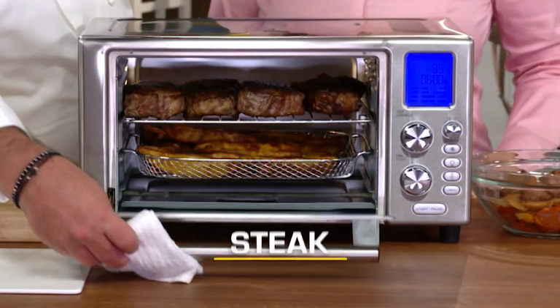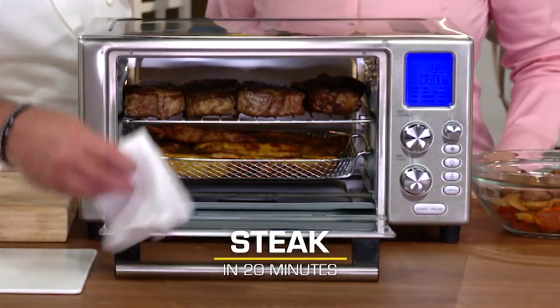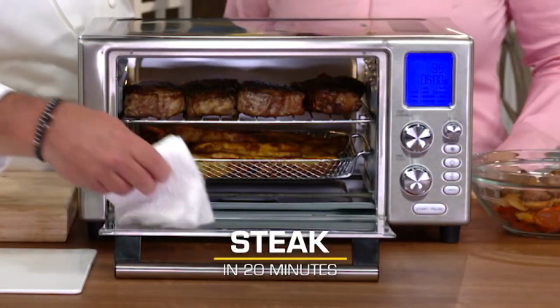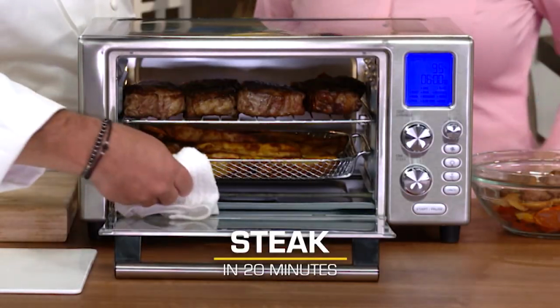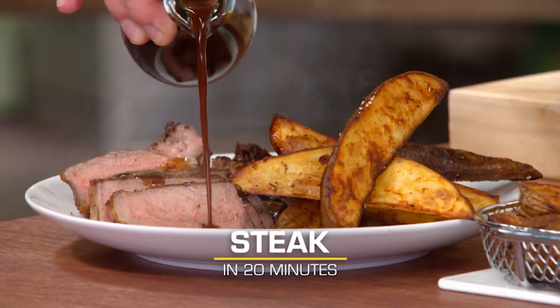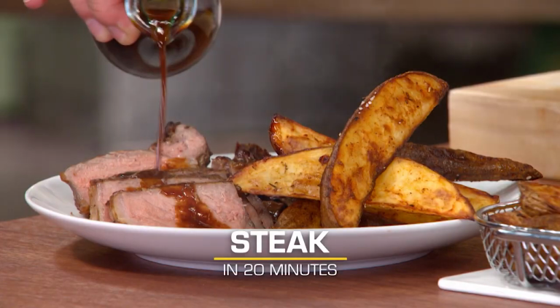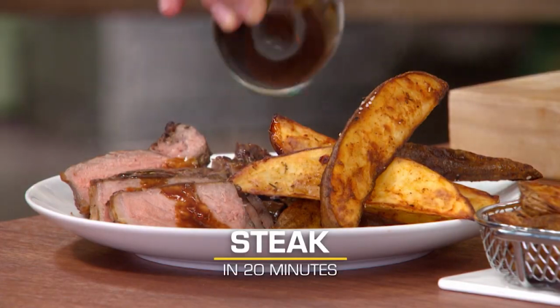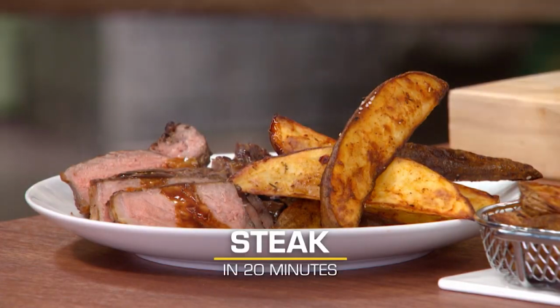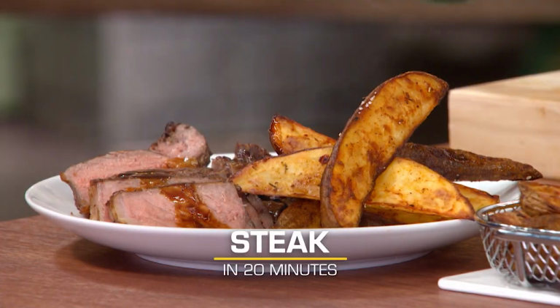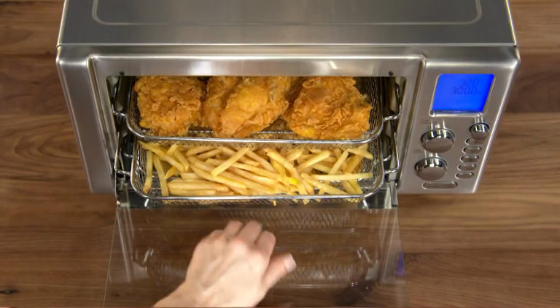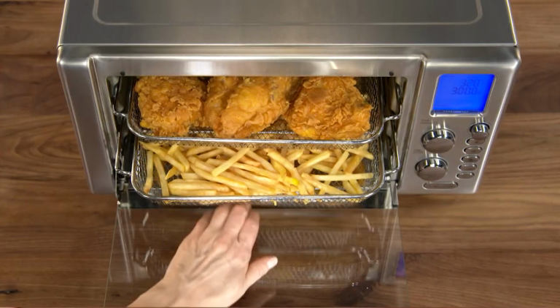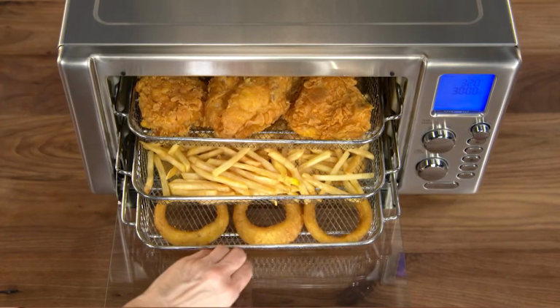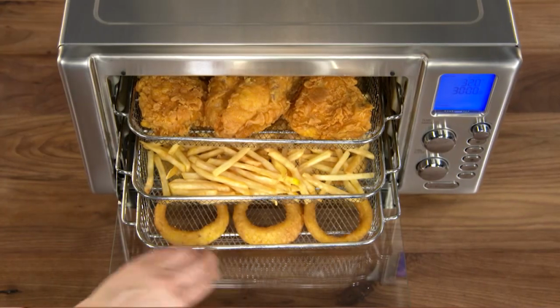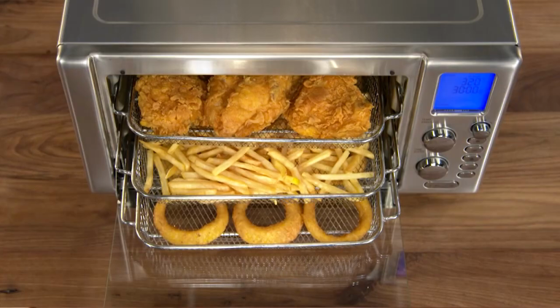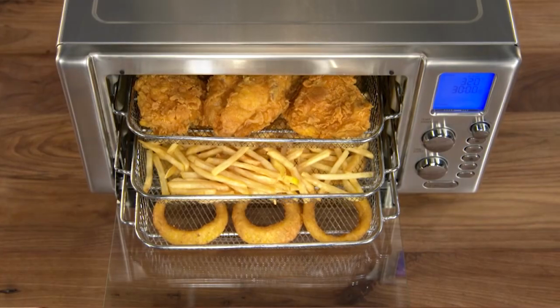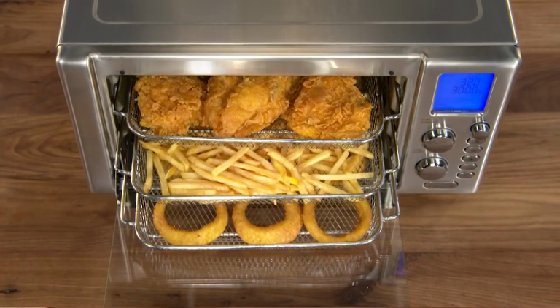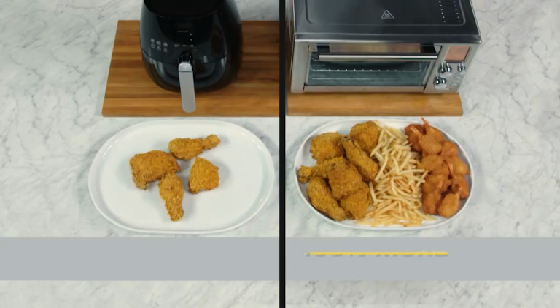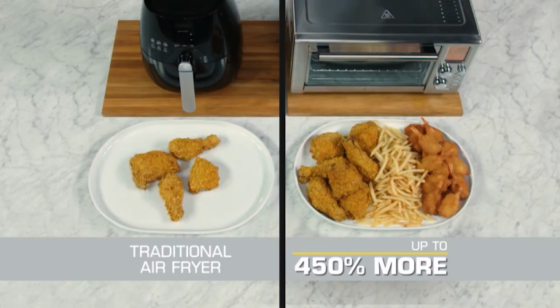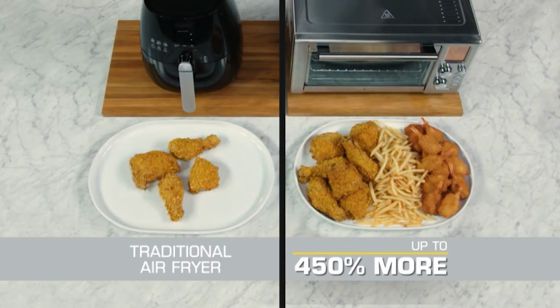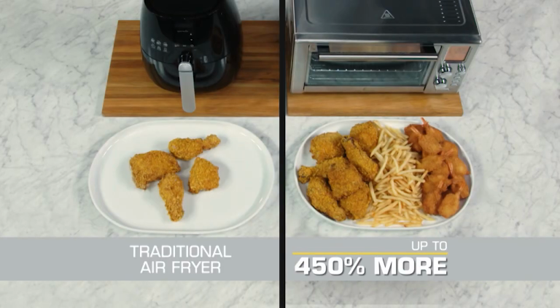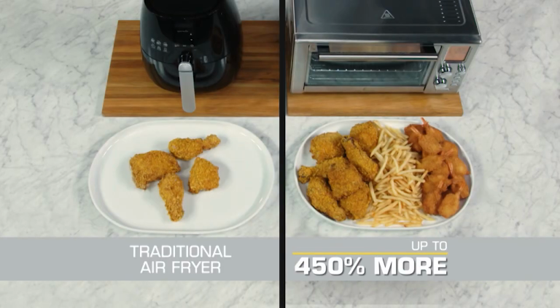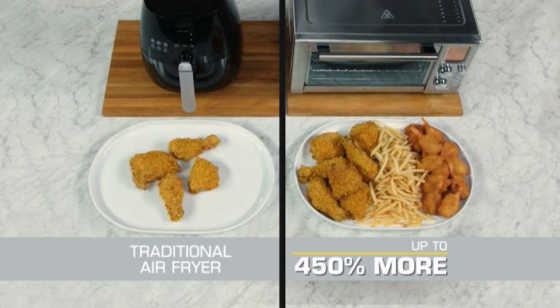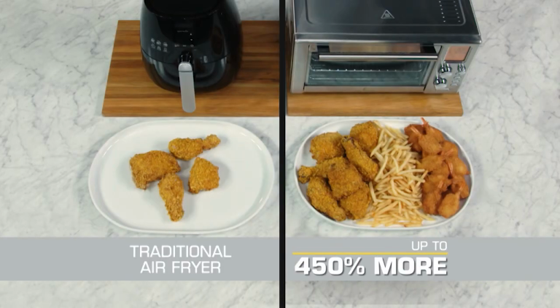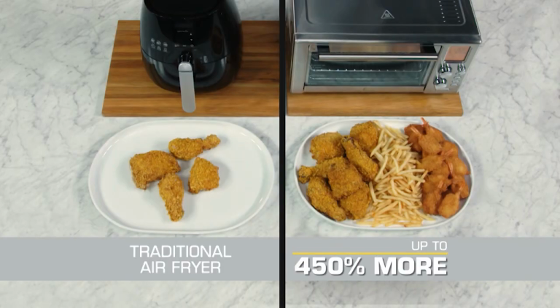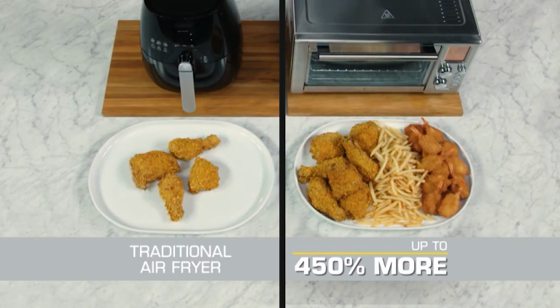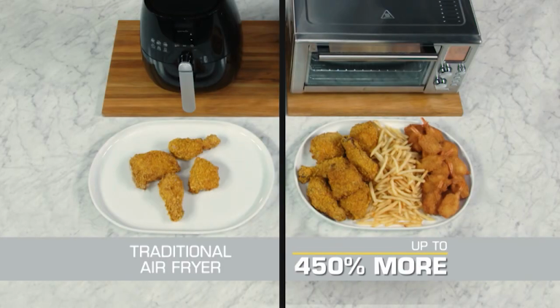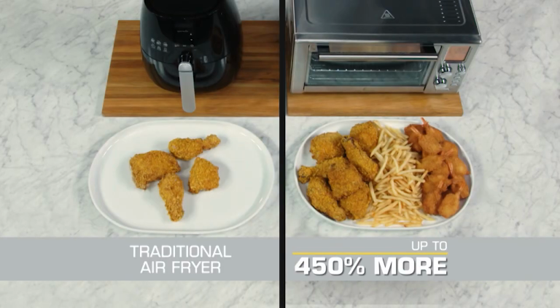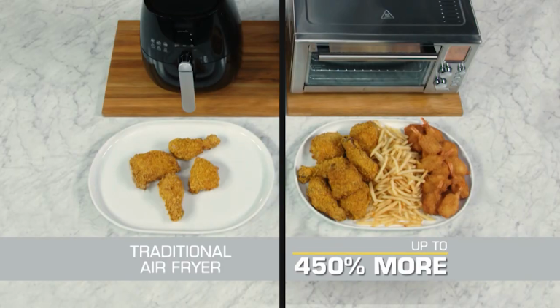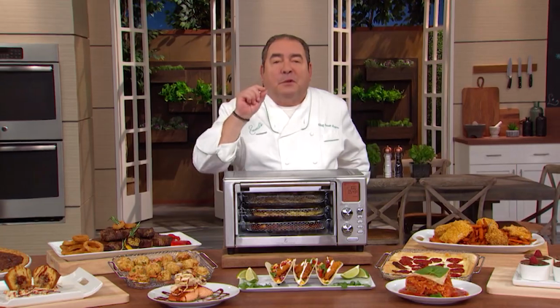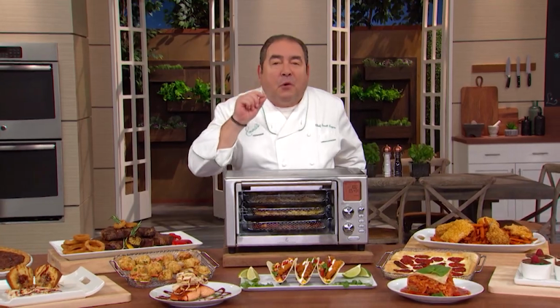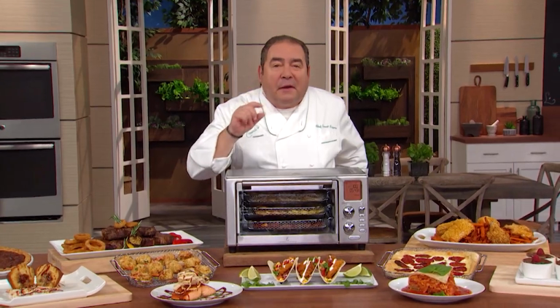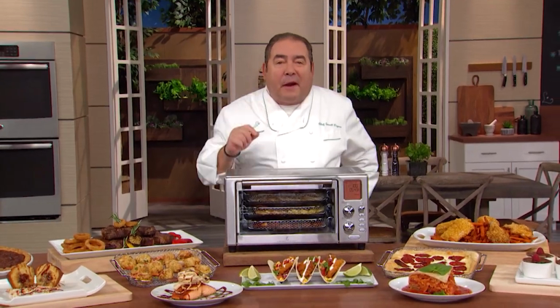Air fry steak and fries in 20 minutes. The airflow racks mean you can cook up to 450% more than in a traditional air fryer. But wait — this is so much more than an air fryer.